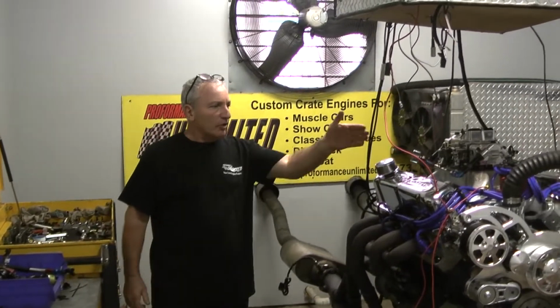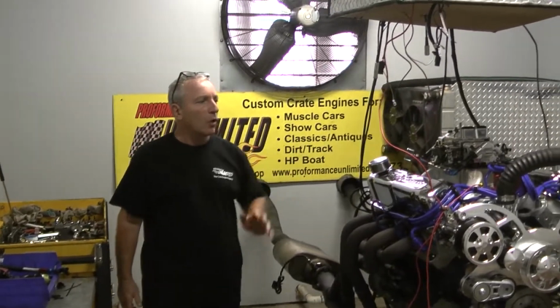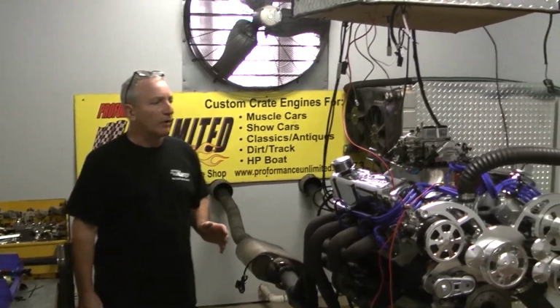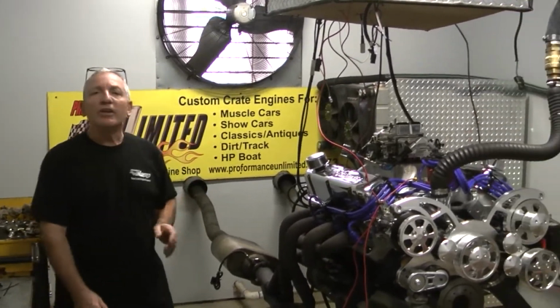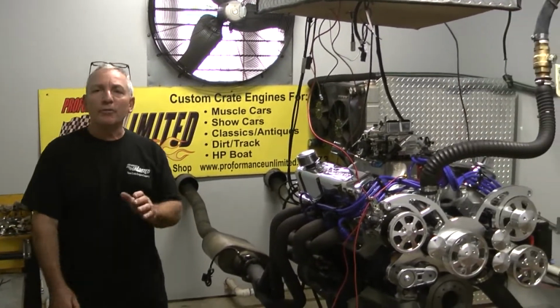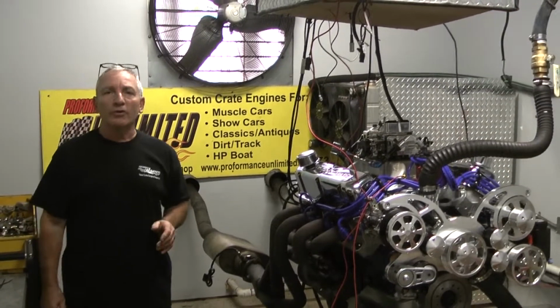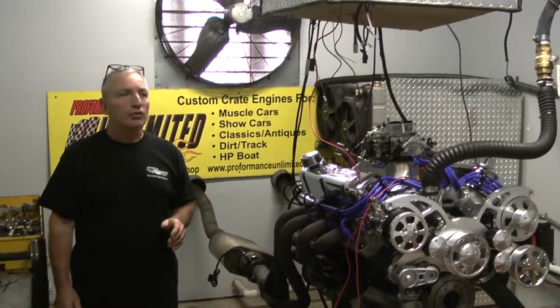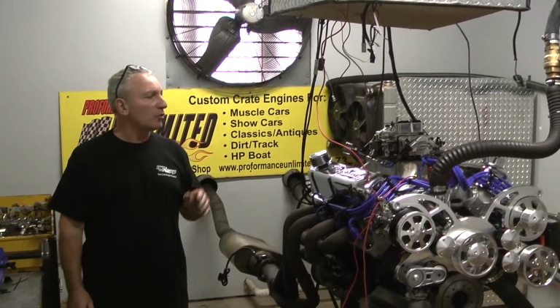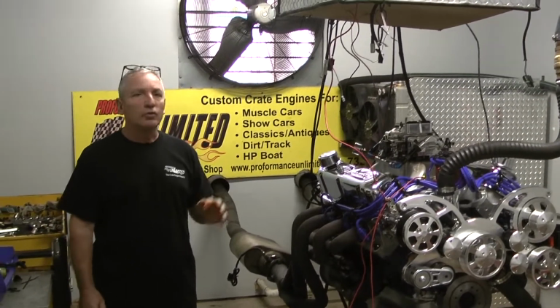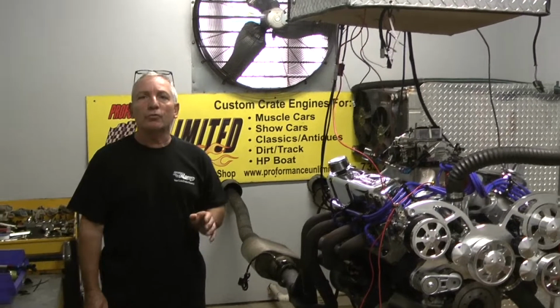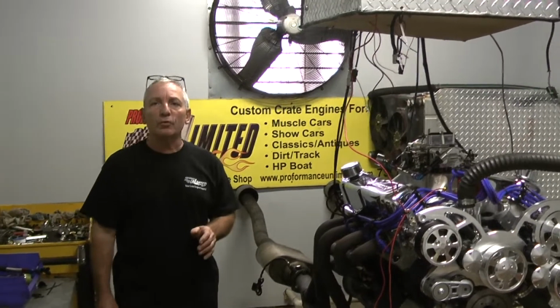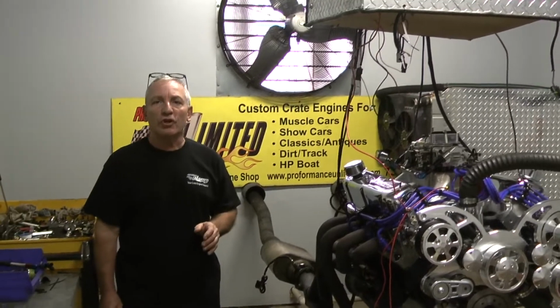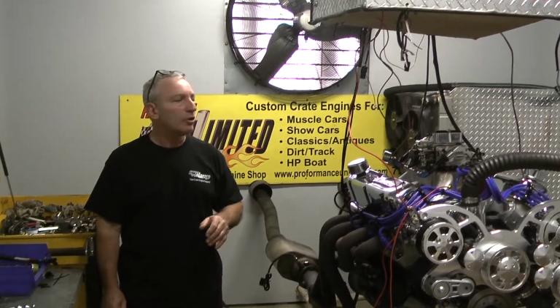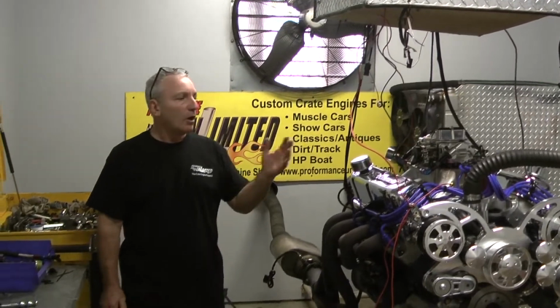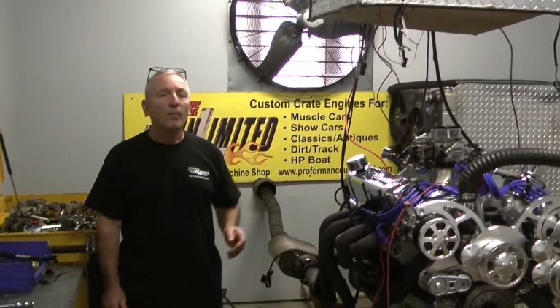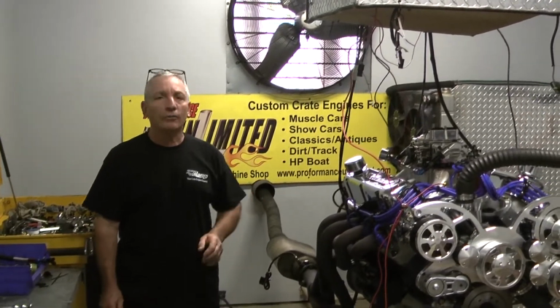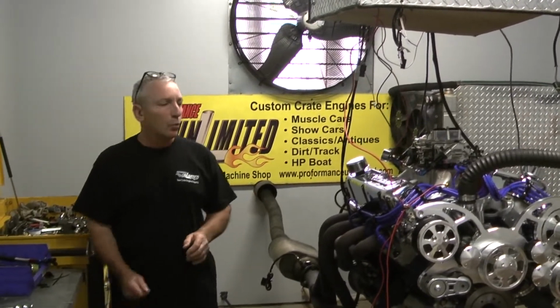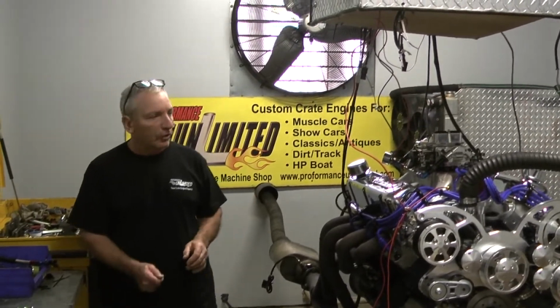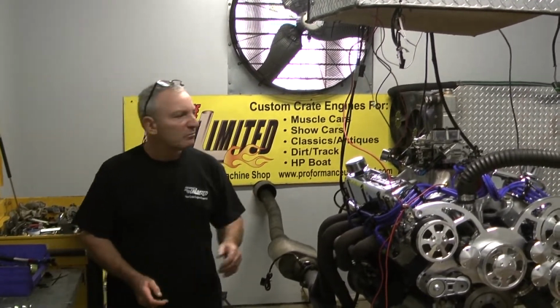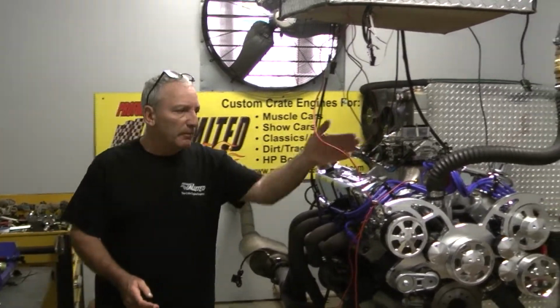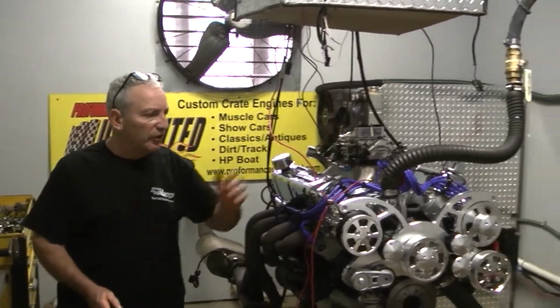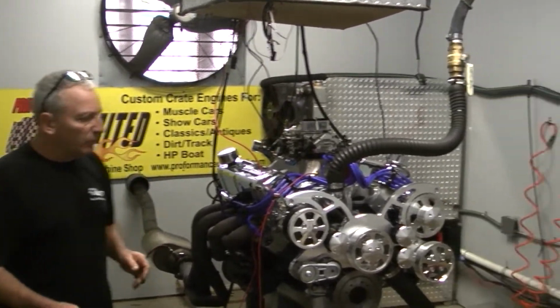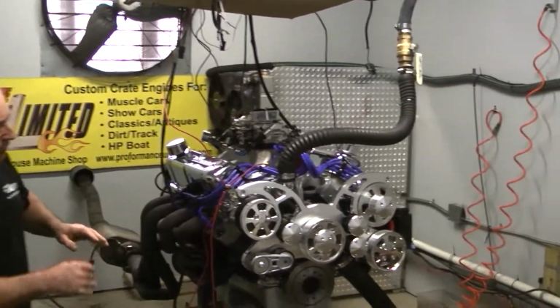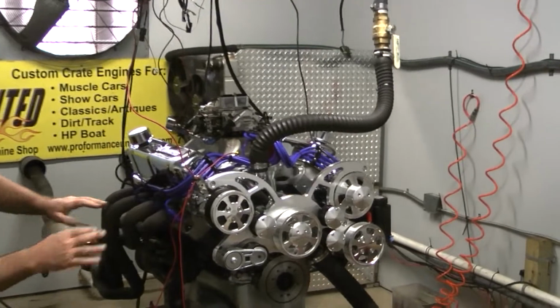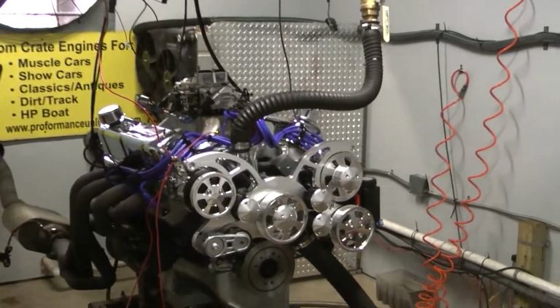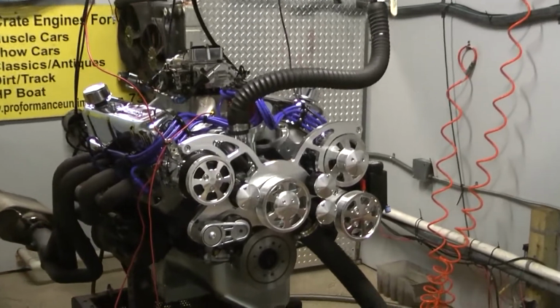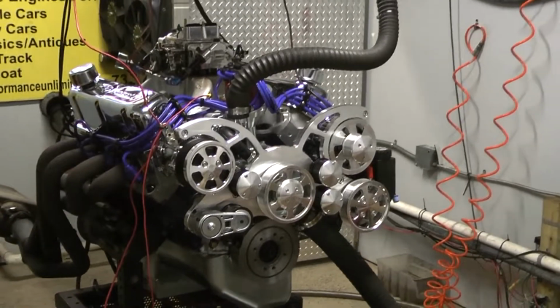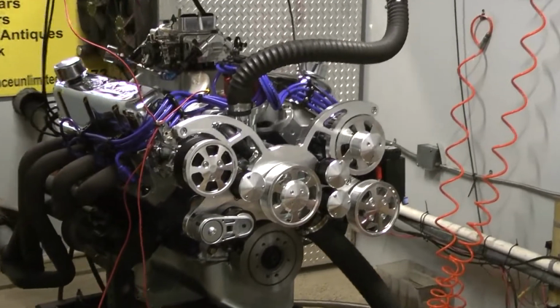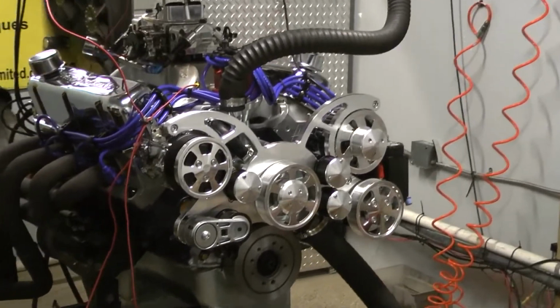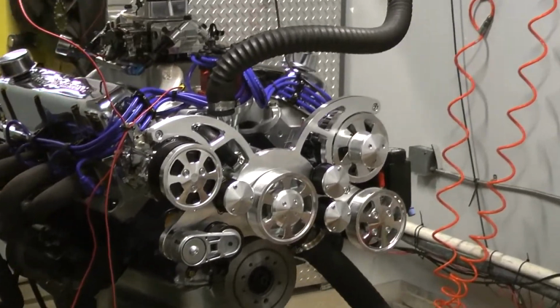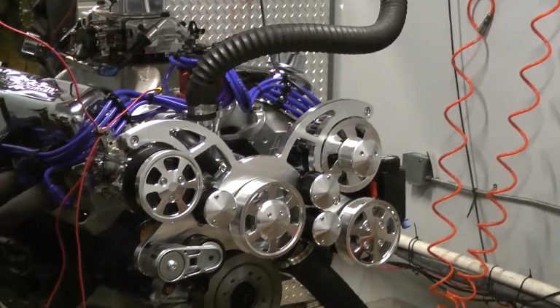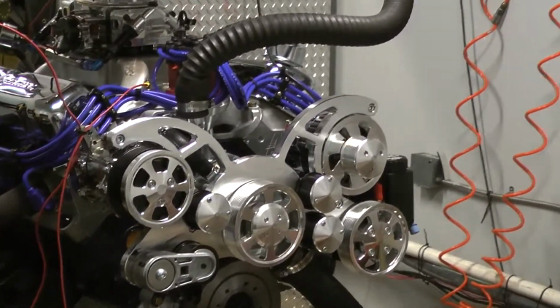It's a carburetor. If you want fuel injection, we can do some great fuel injection models for you also. MSD distributor, AFR heads — all the goodies are in this engine.